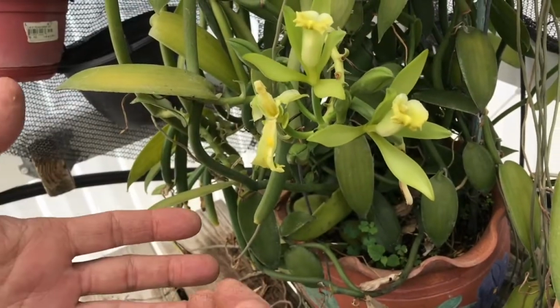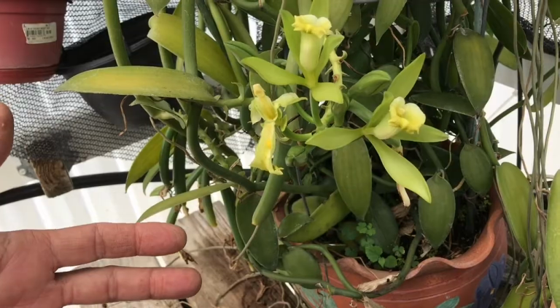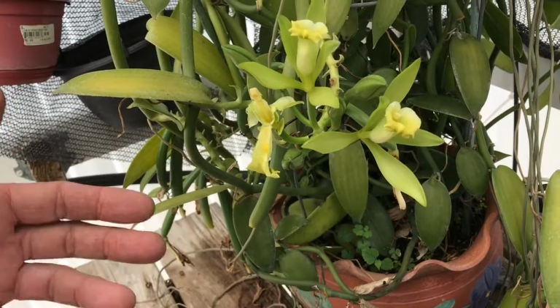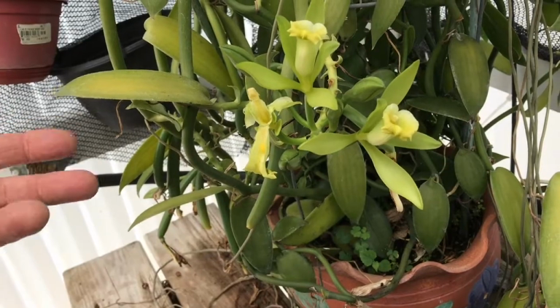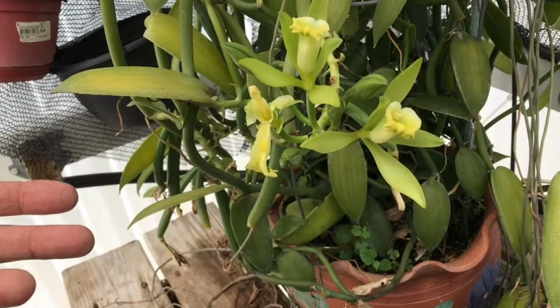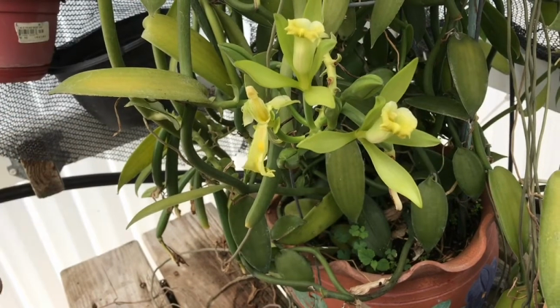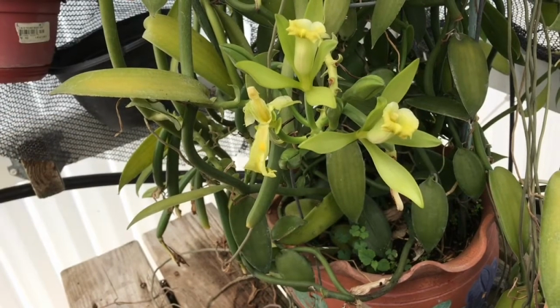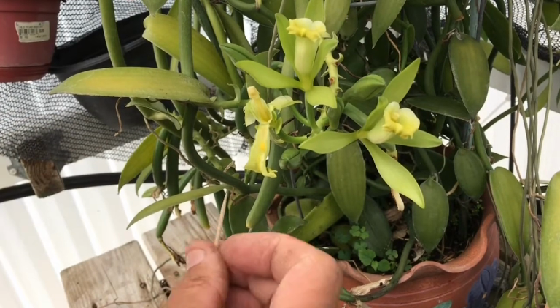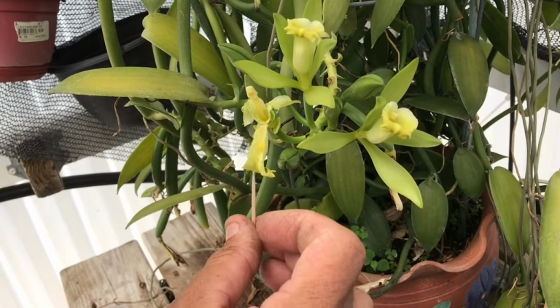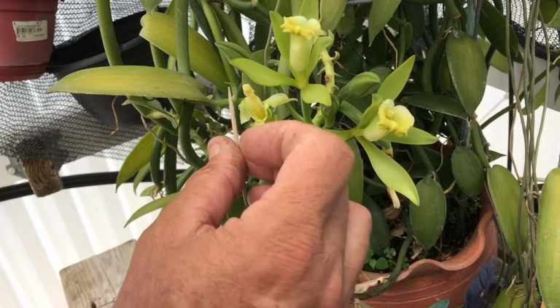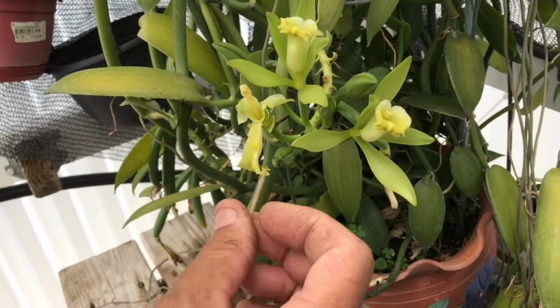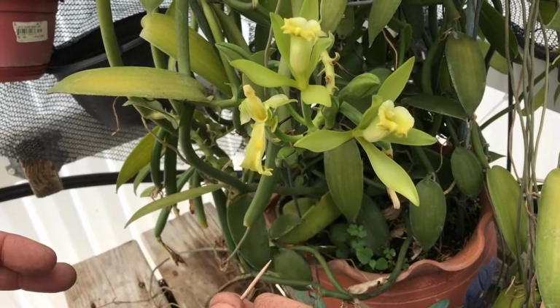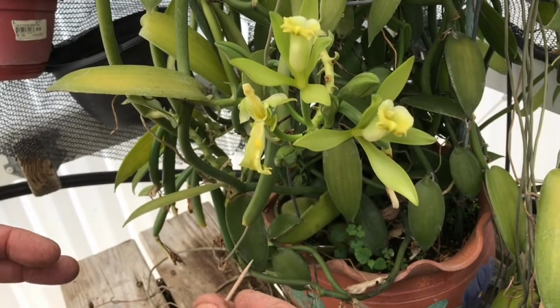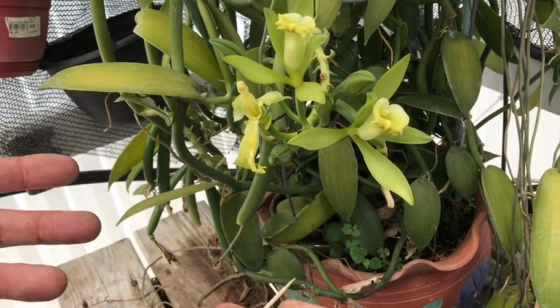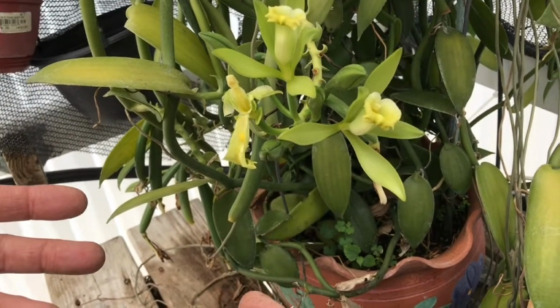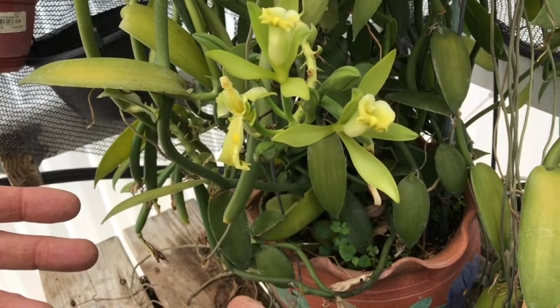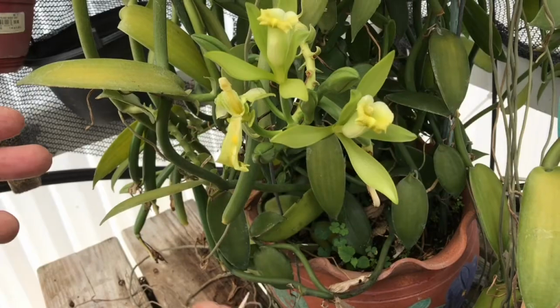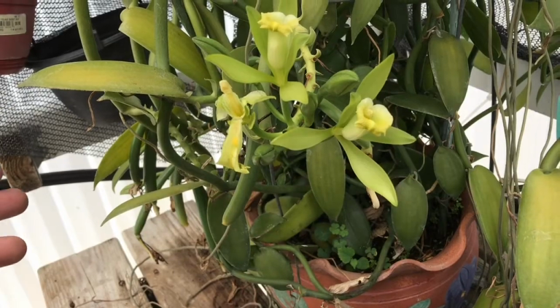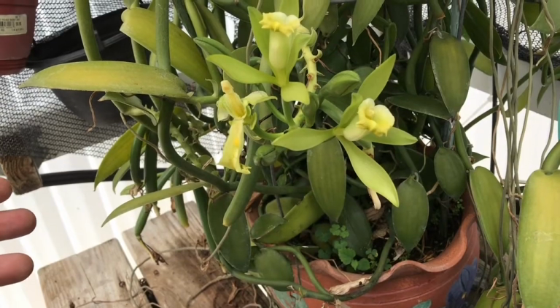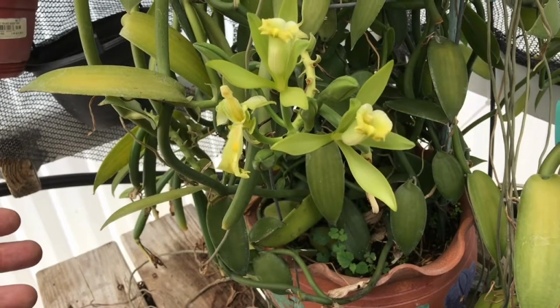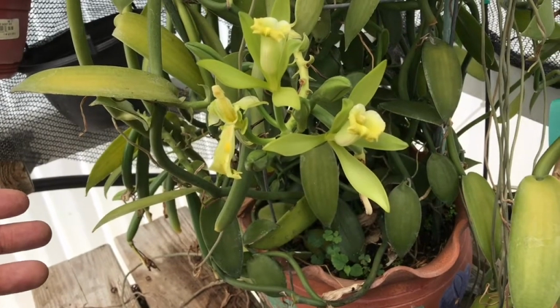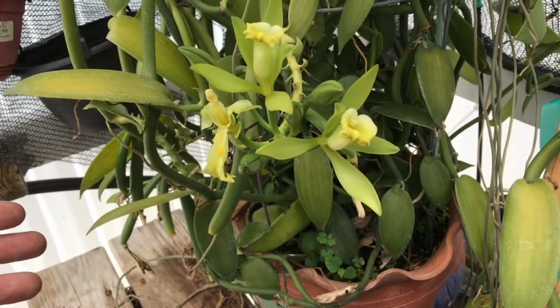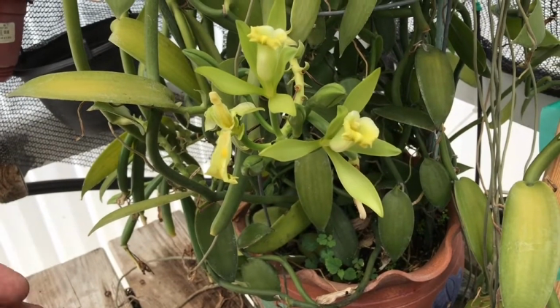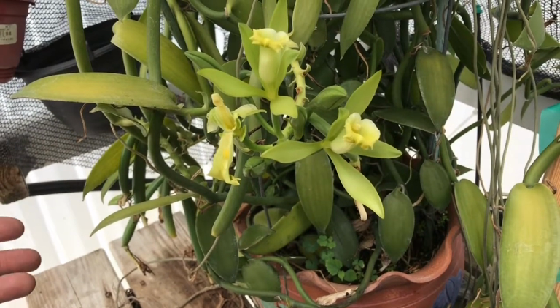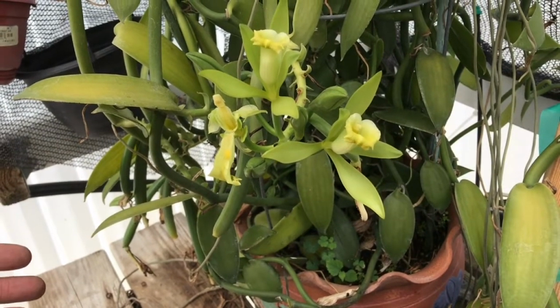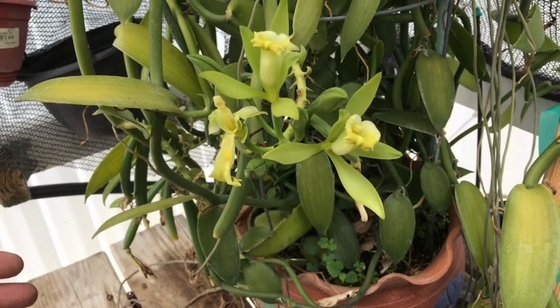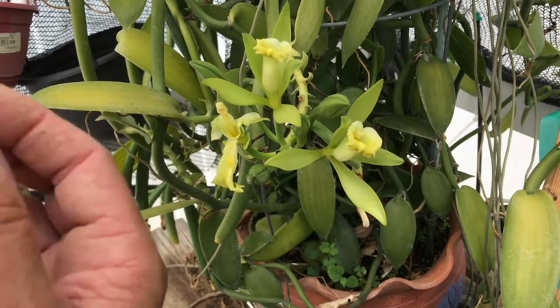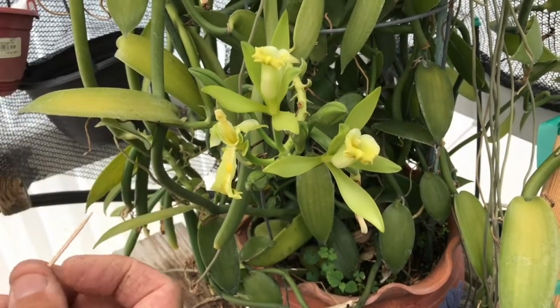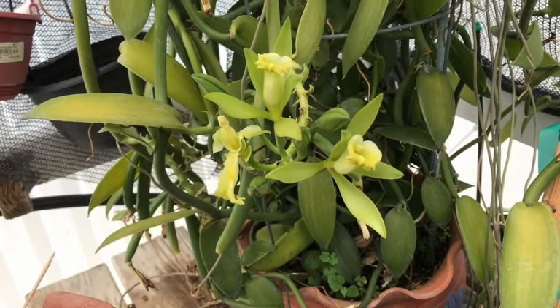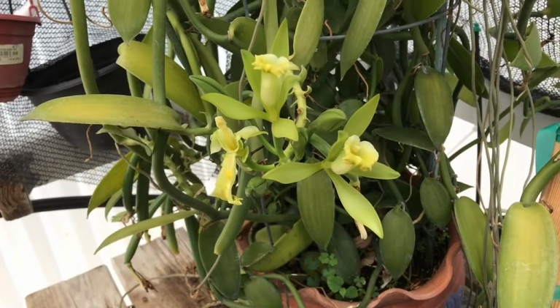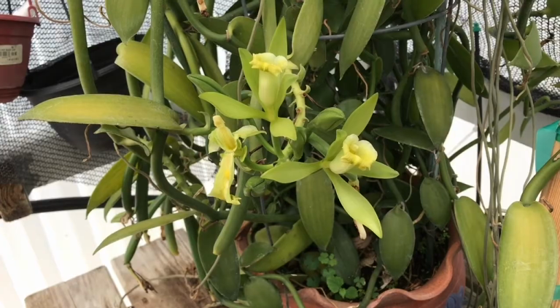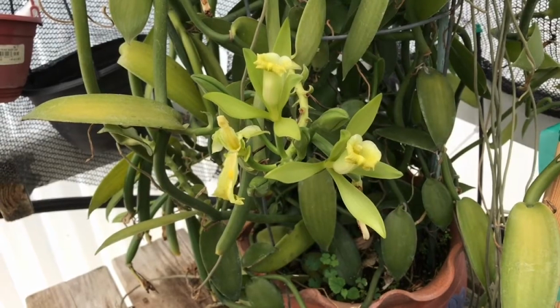This is usually done by a bee — a very small bee; honeybees are too big to do it. Since we don't have that bee readily available and we want to make sure the flower gets pollinated, we're going to do it by hand.